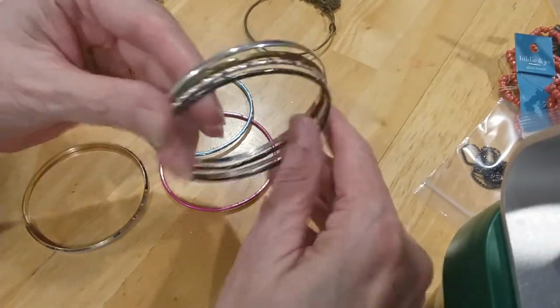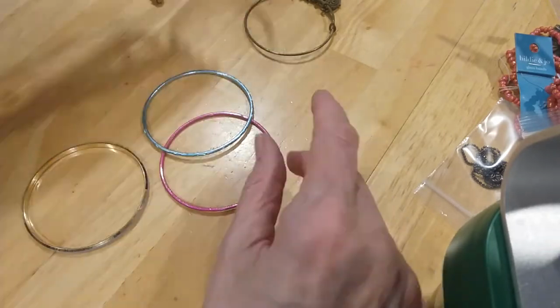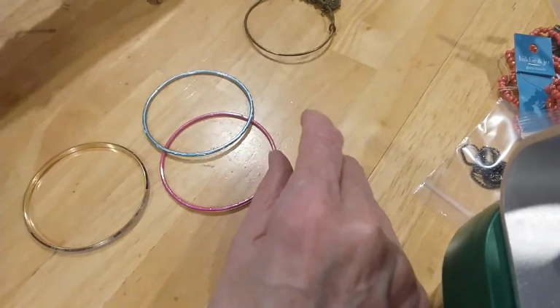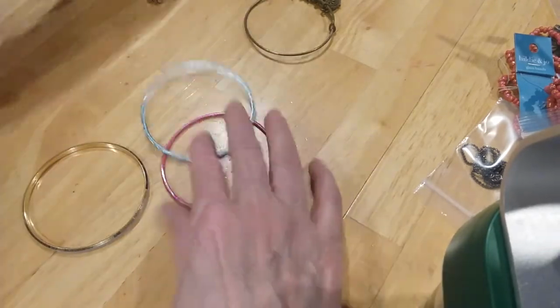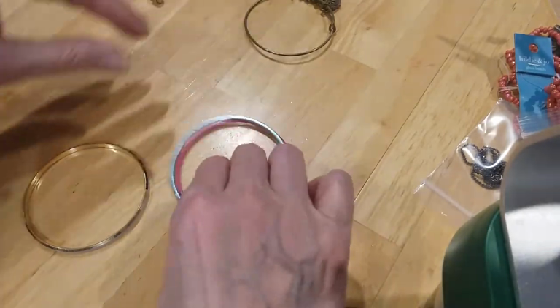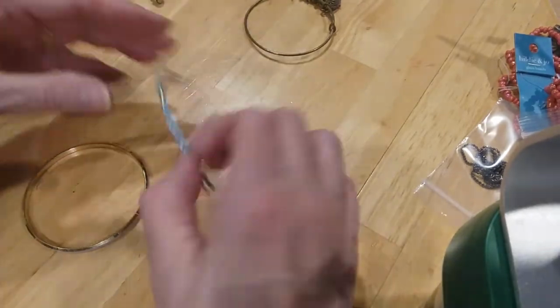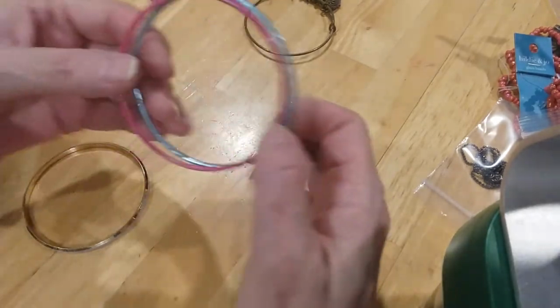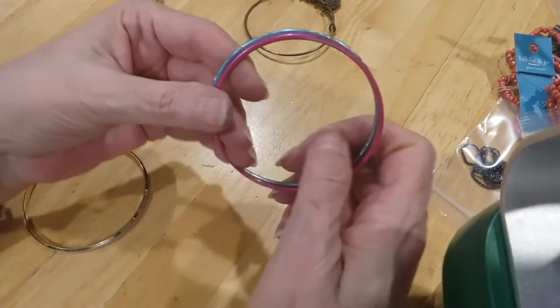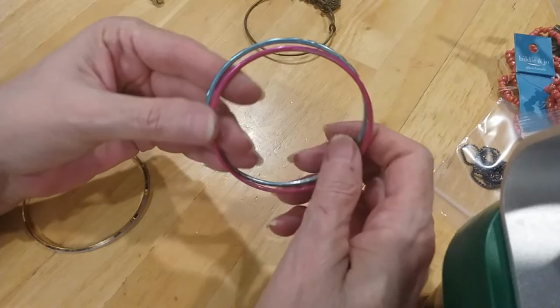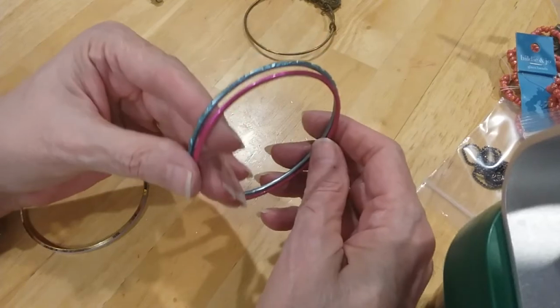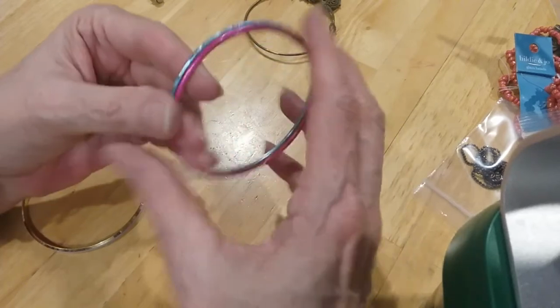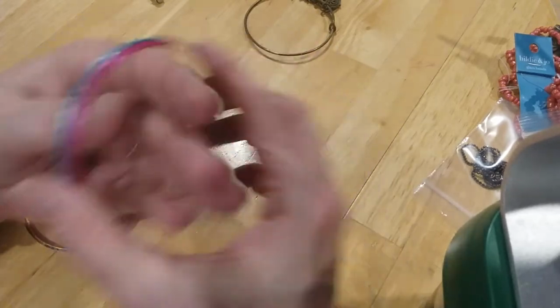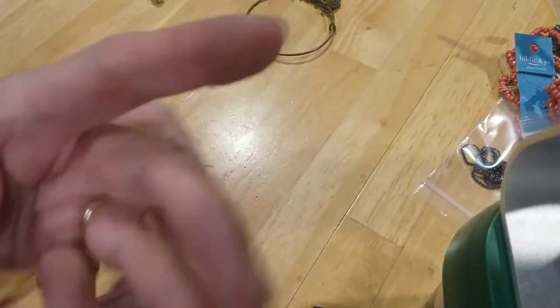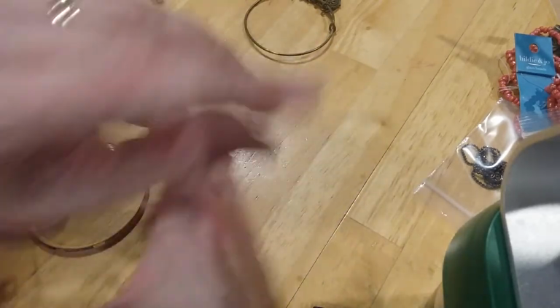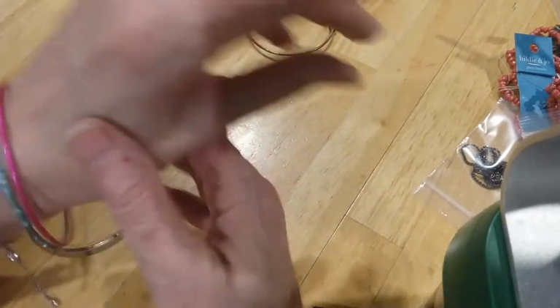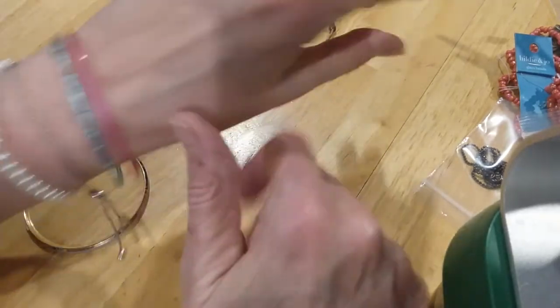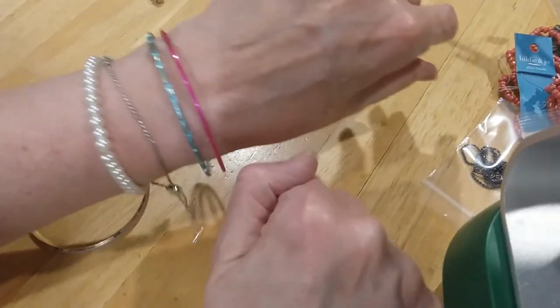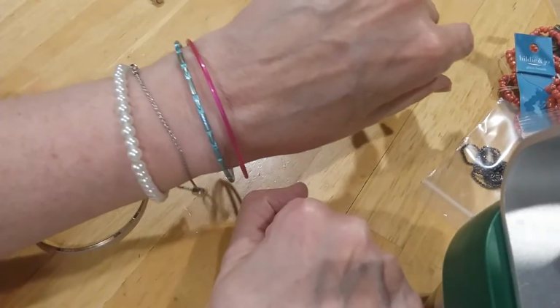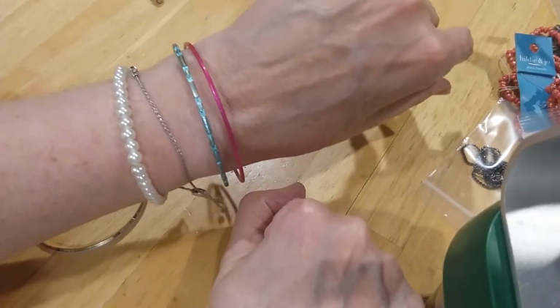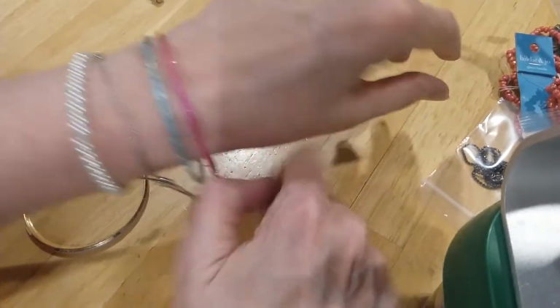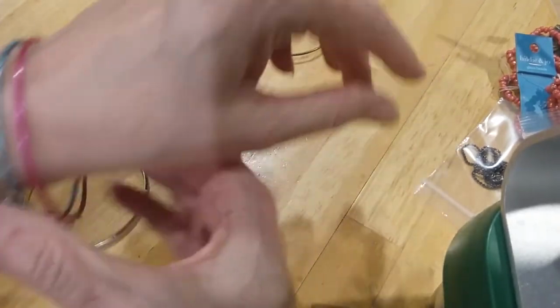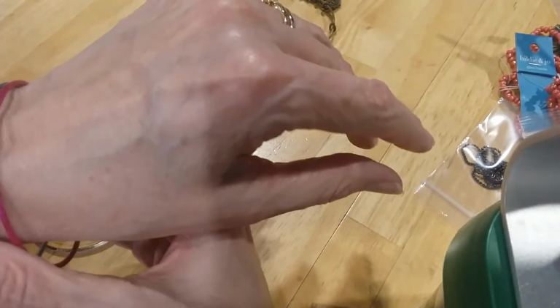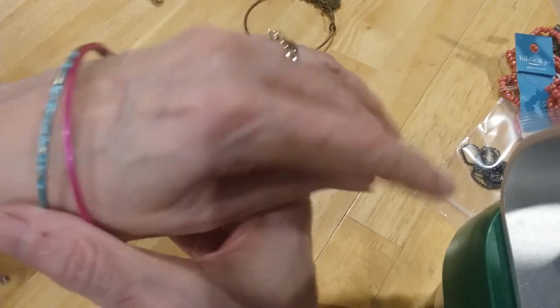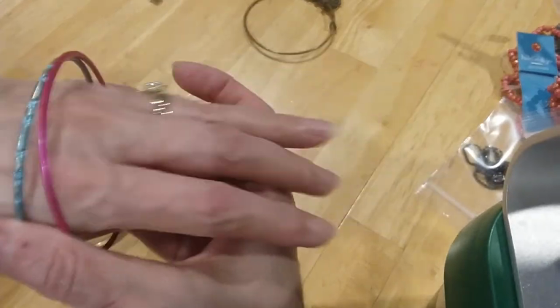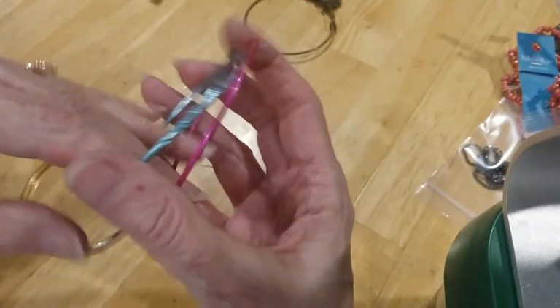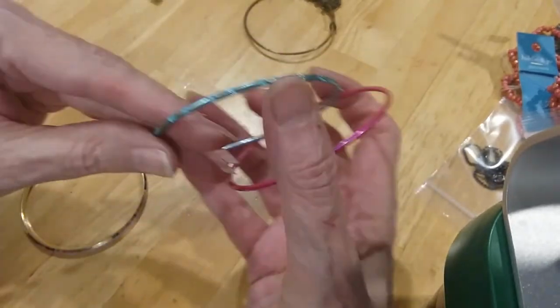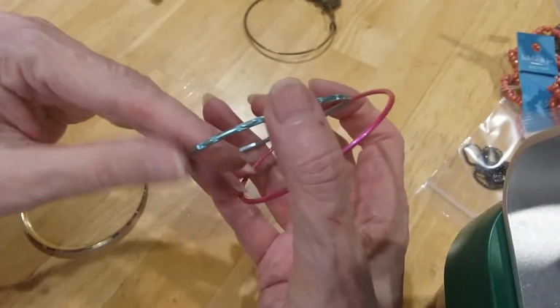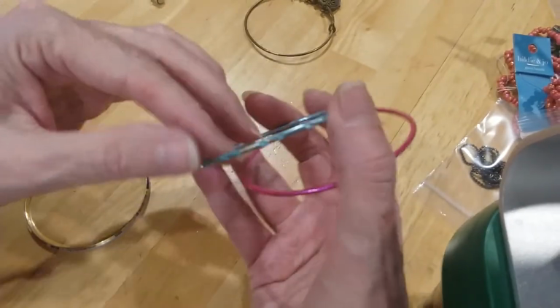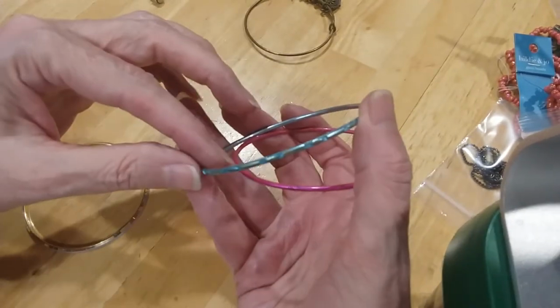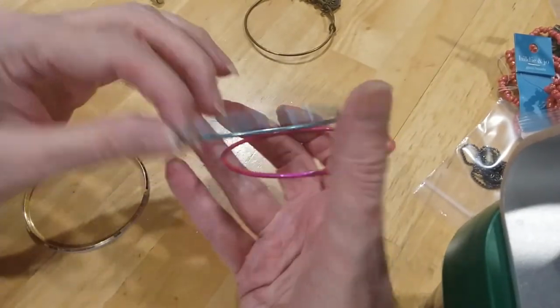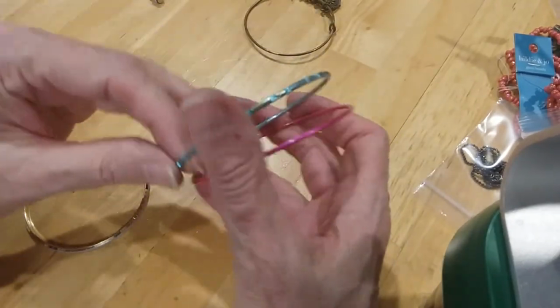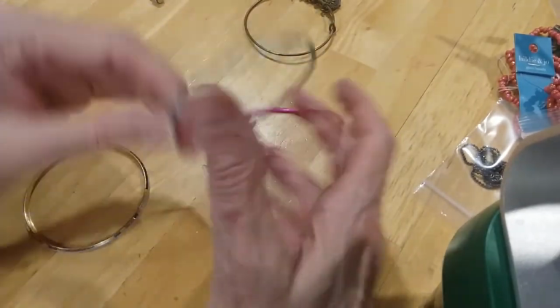These are the two aluminum ones — very colorful. I'm gonna add a little color, especially this one. That's really pretty, I like that blue.